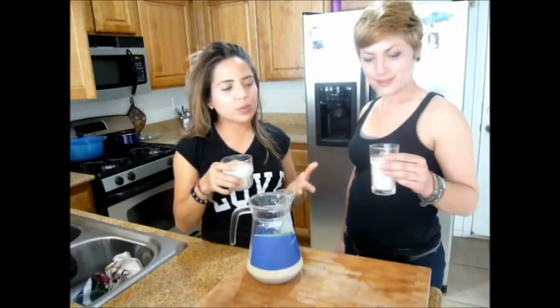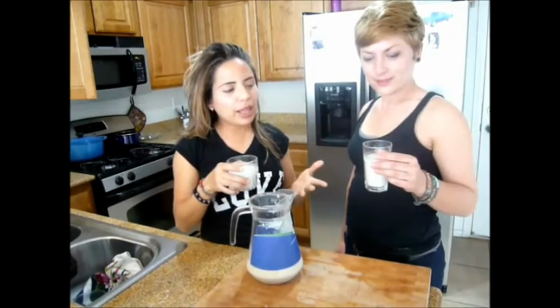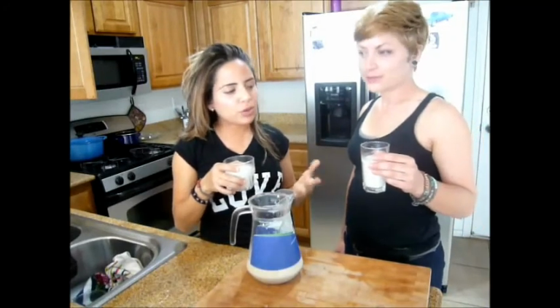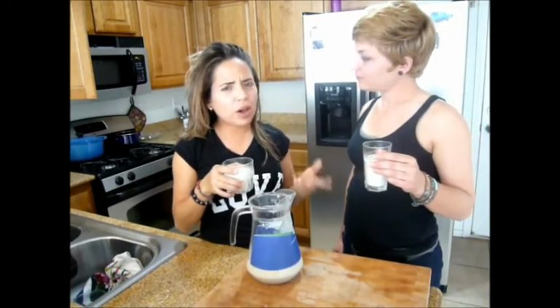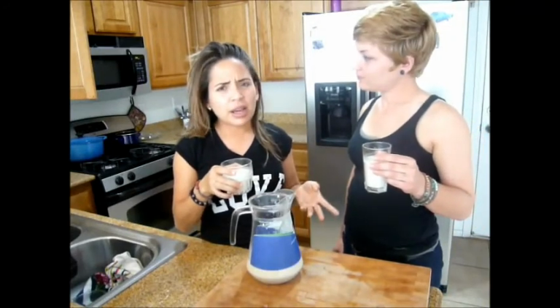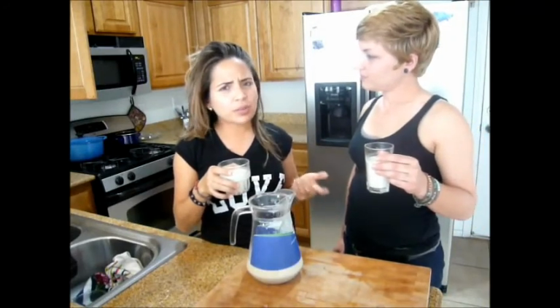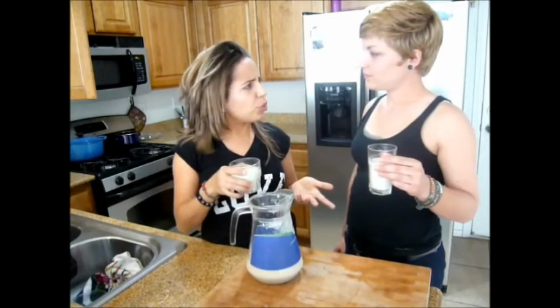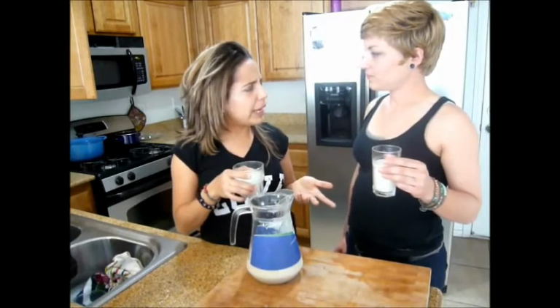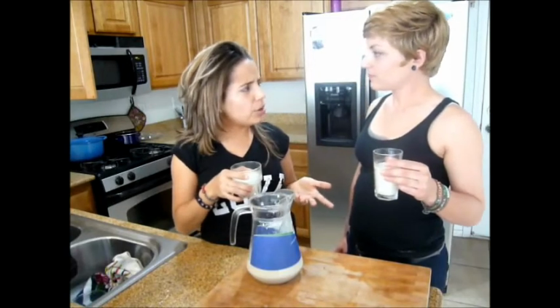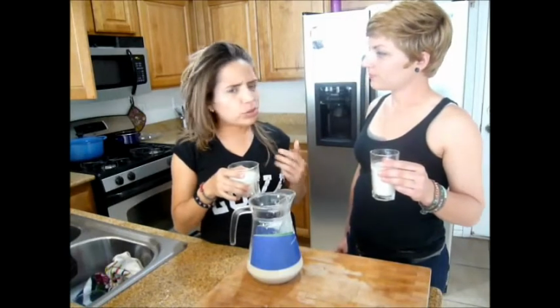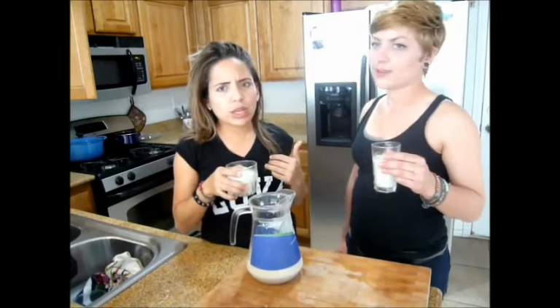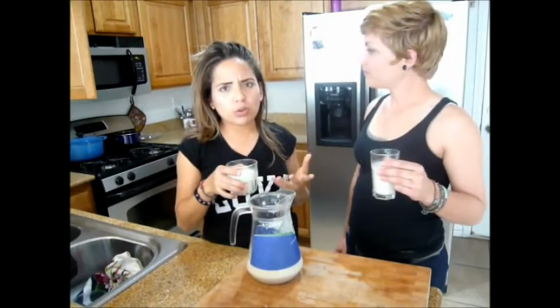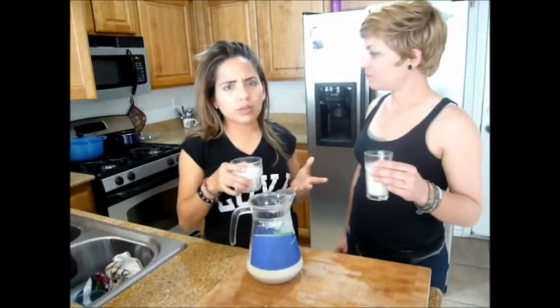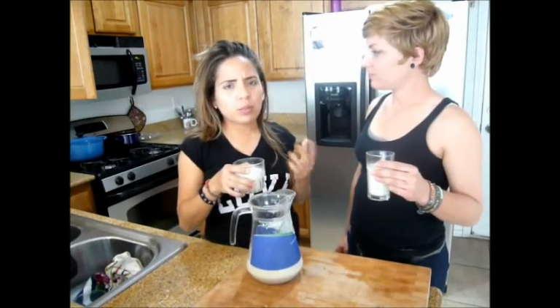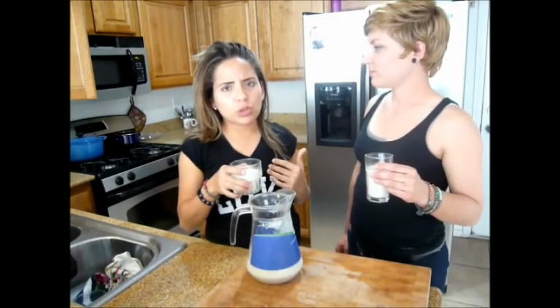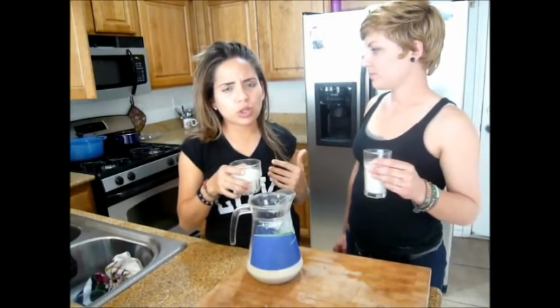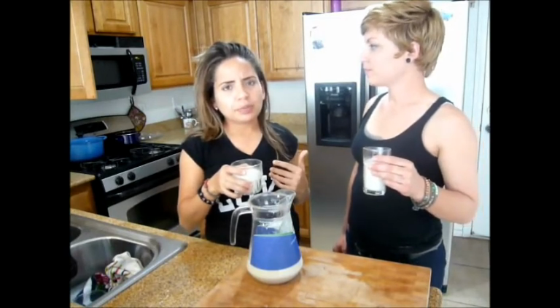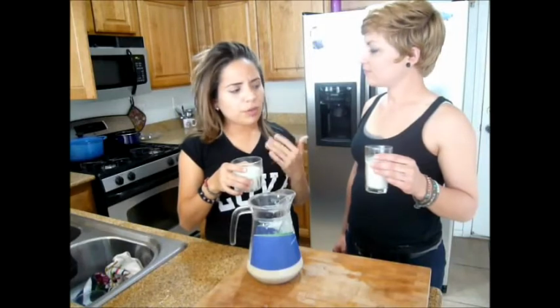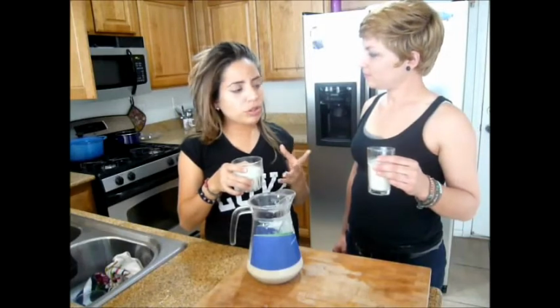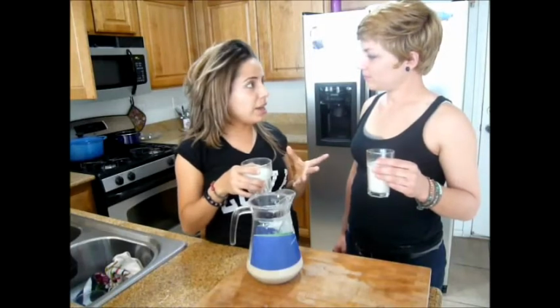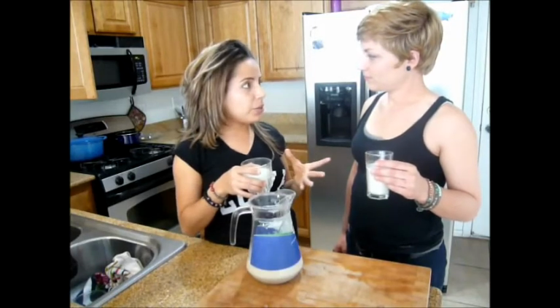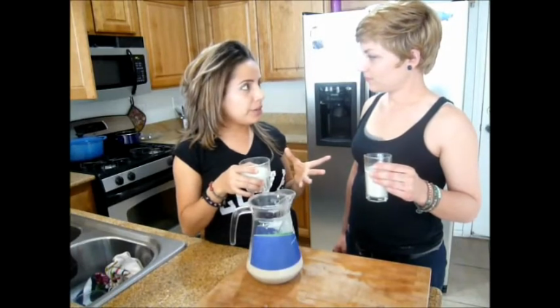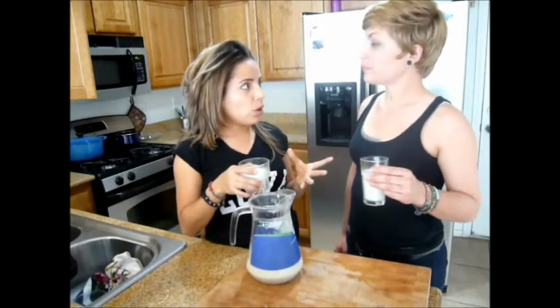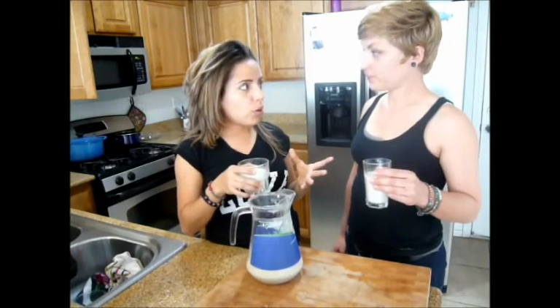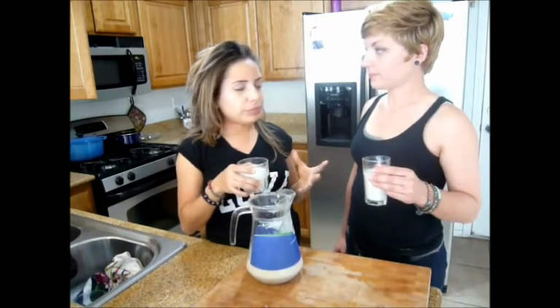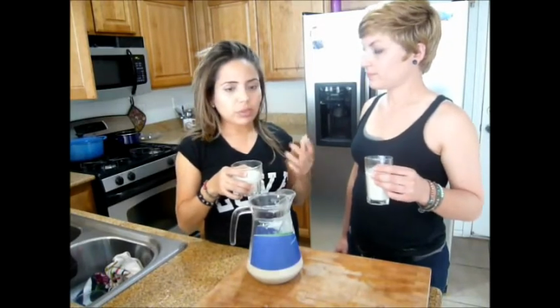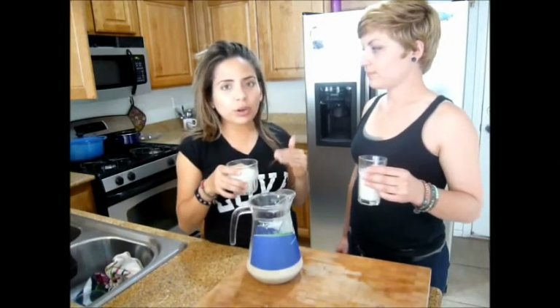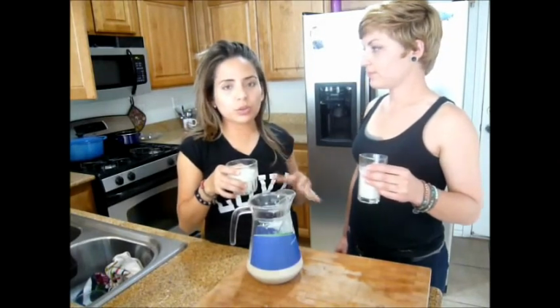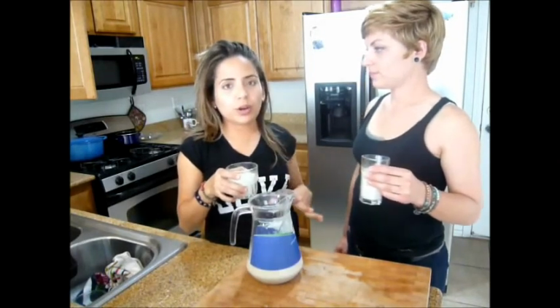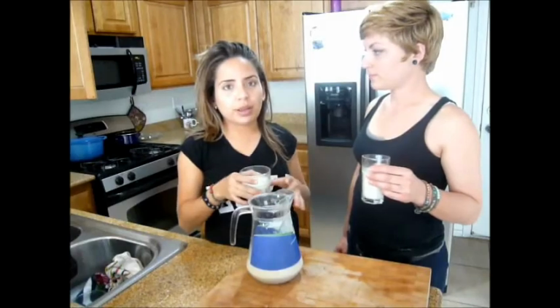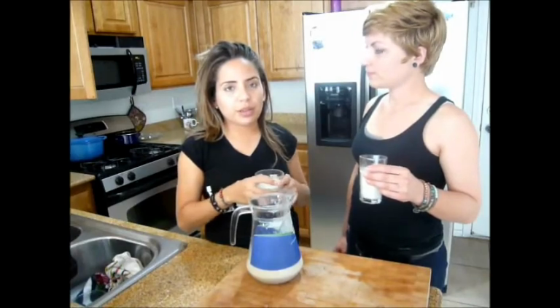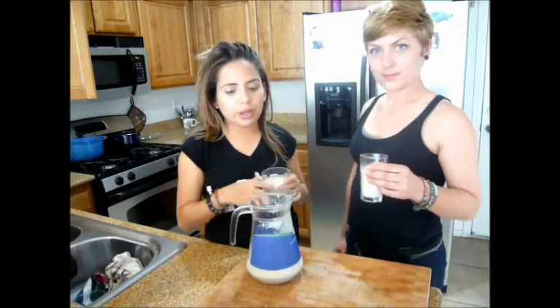This will last you approximately three days to get the most nutrition out of it. Of course, it doesn't have any preservatives, so we want to consume it right away — as fast as we can.